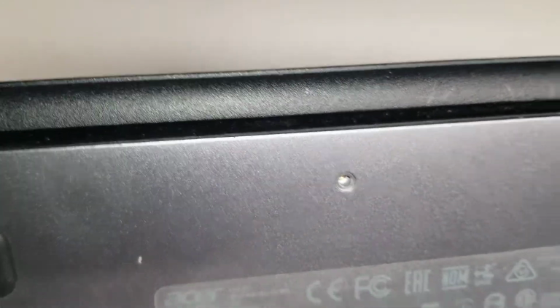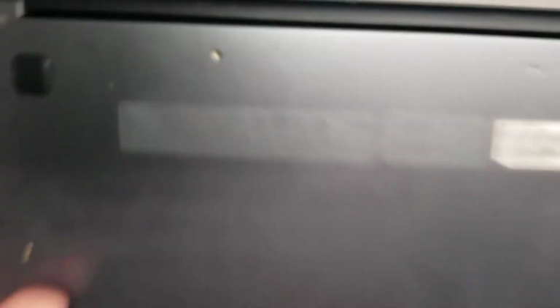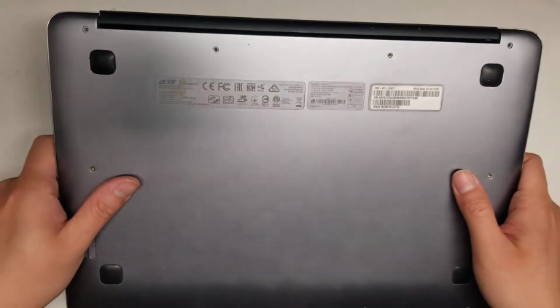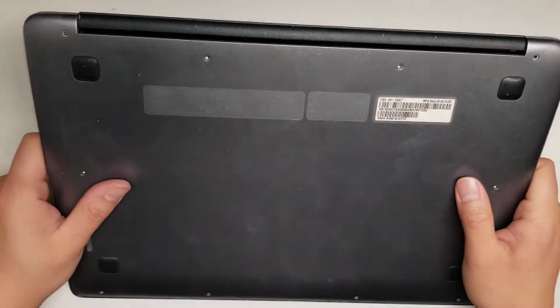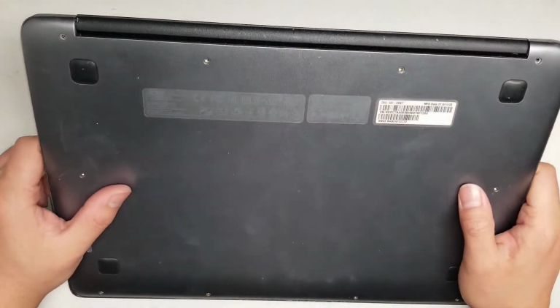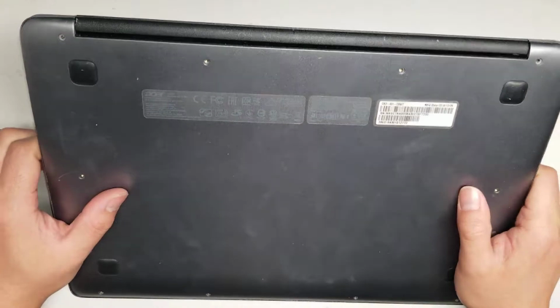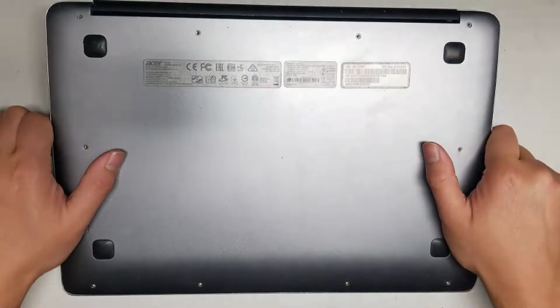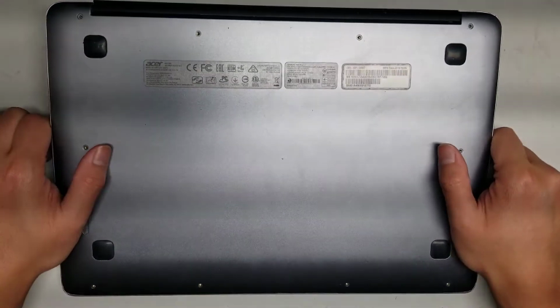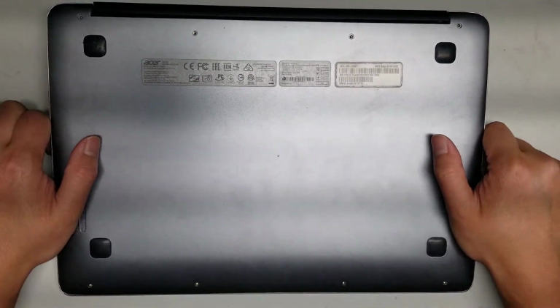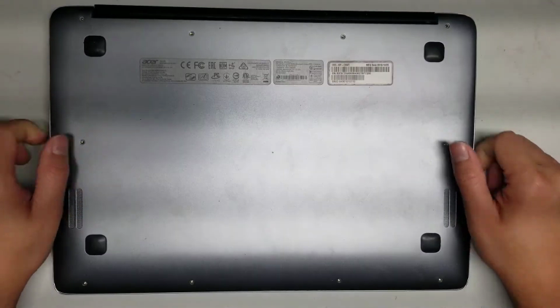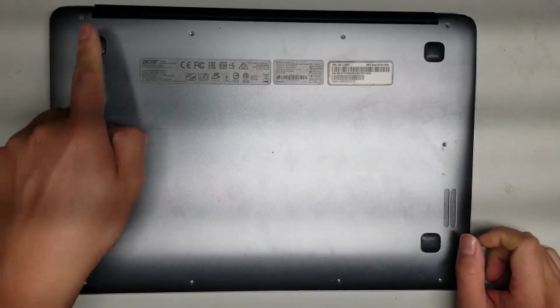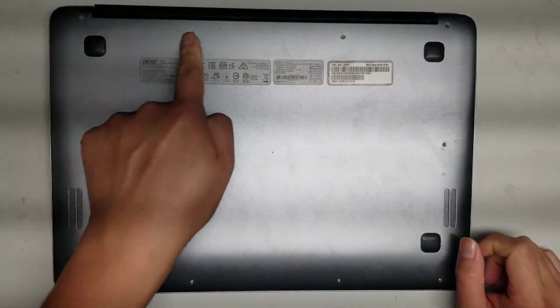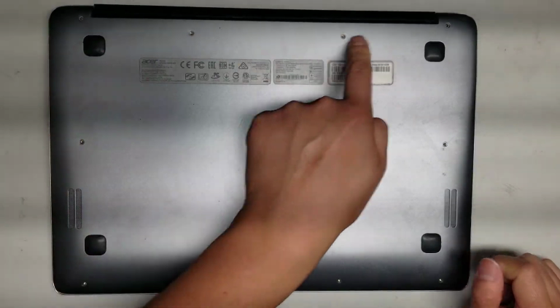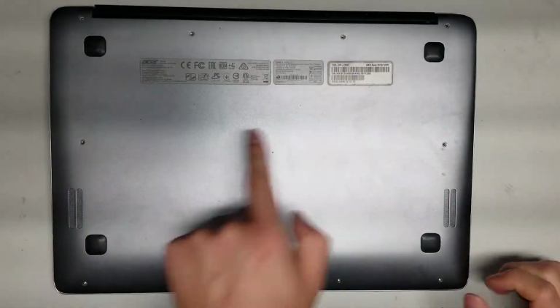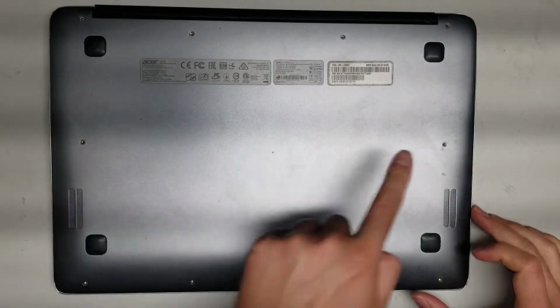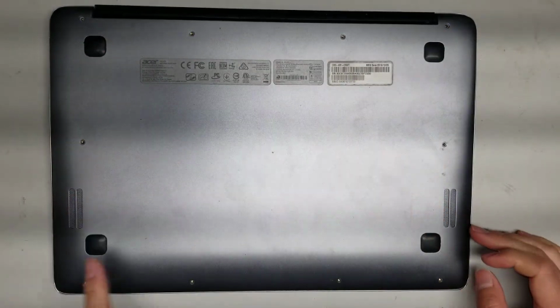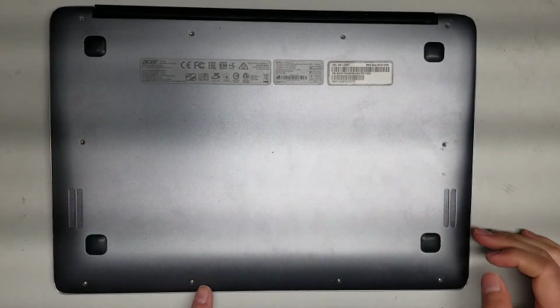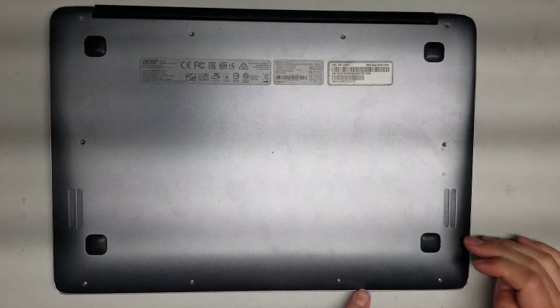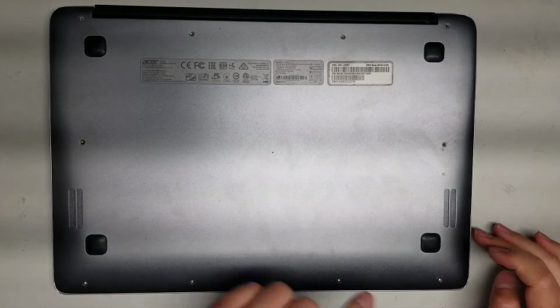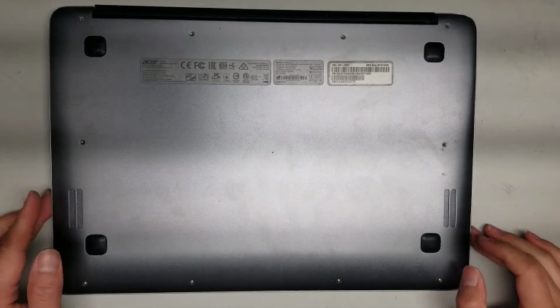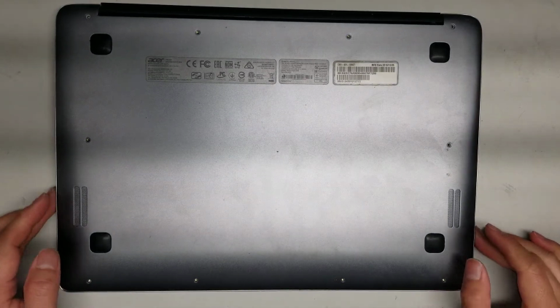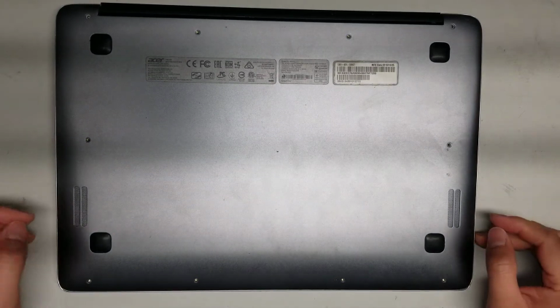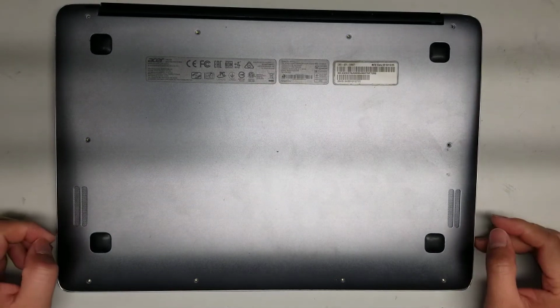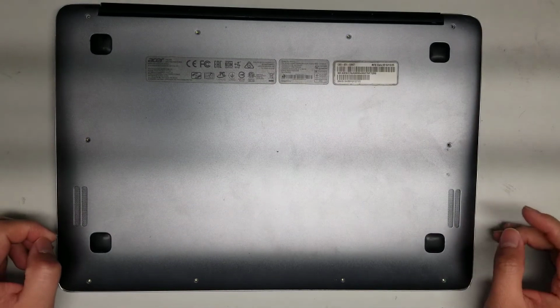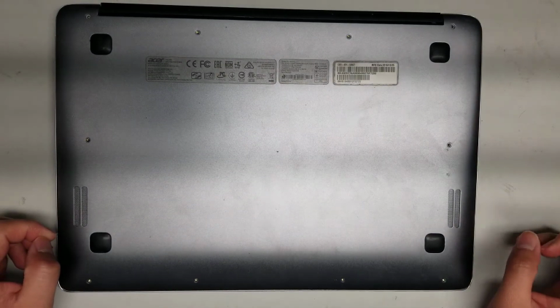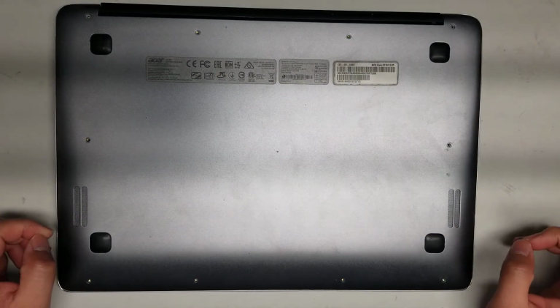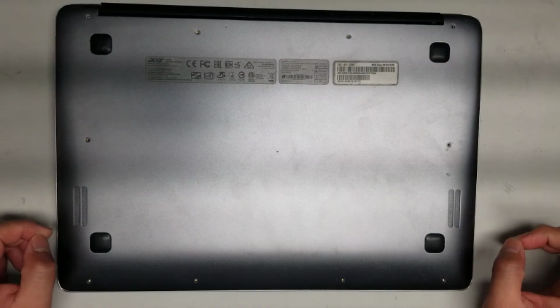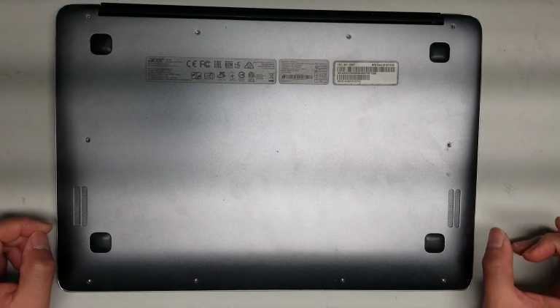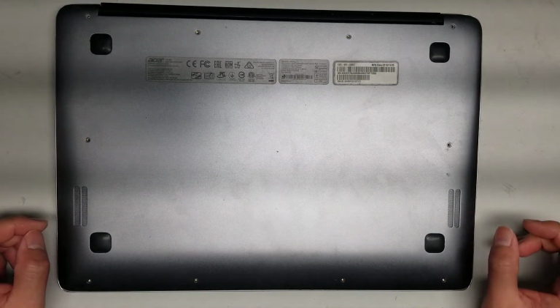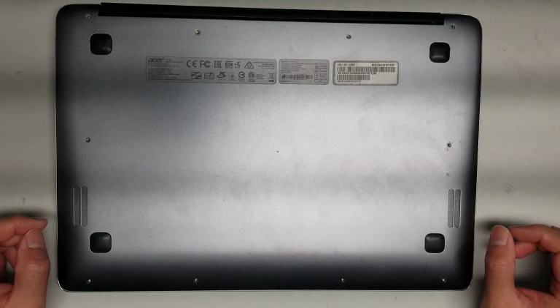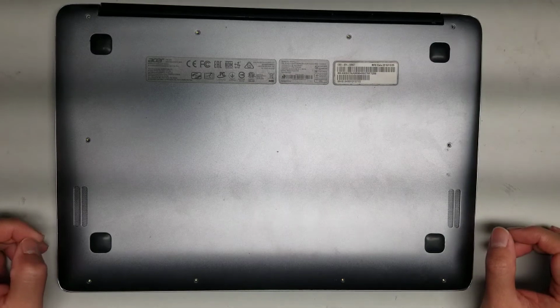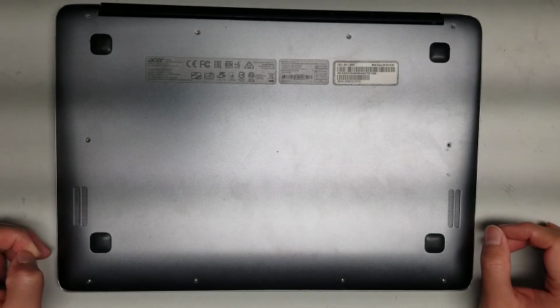First, what you want to do is remove all the screws from the bottom — there are 10 of them. You have to use a PH0 or J0 screwdriver bit.